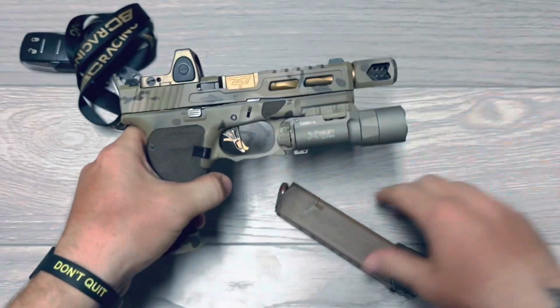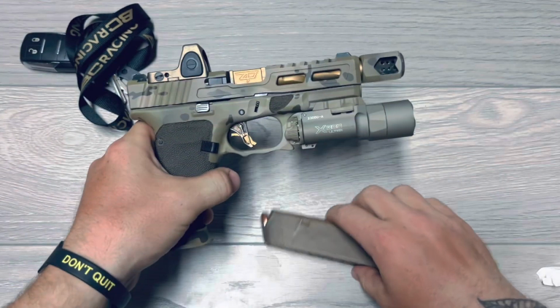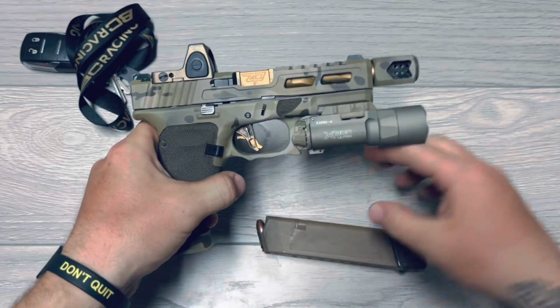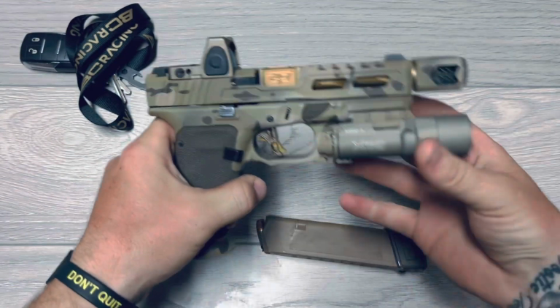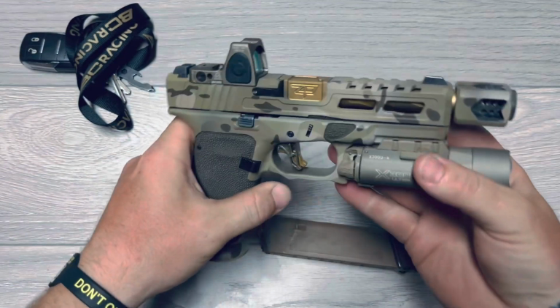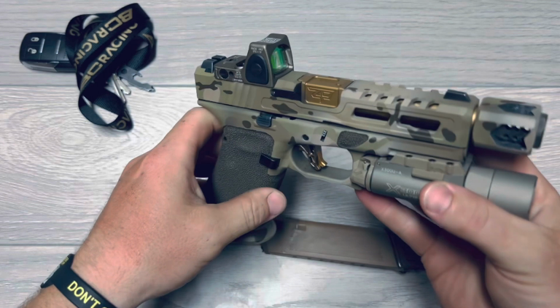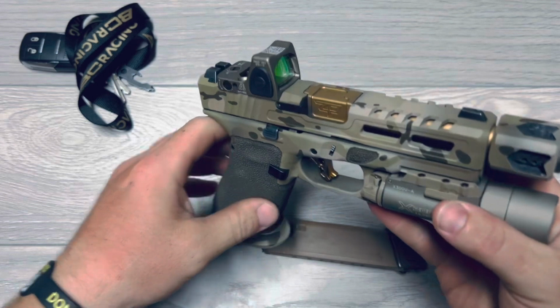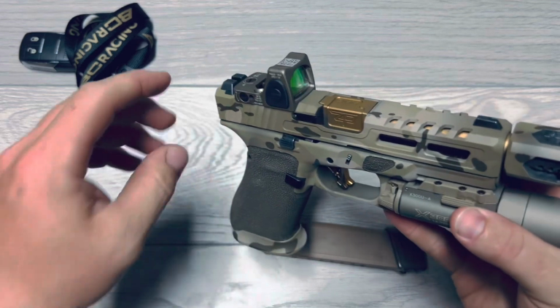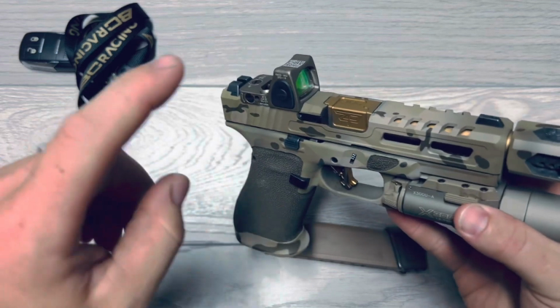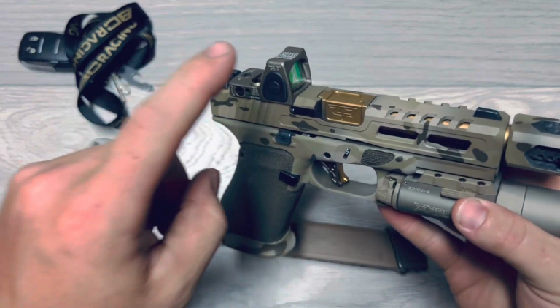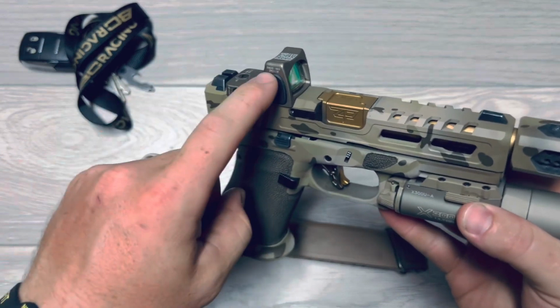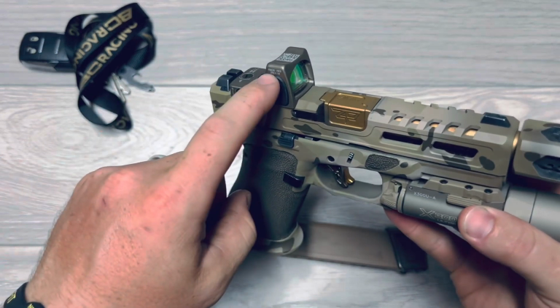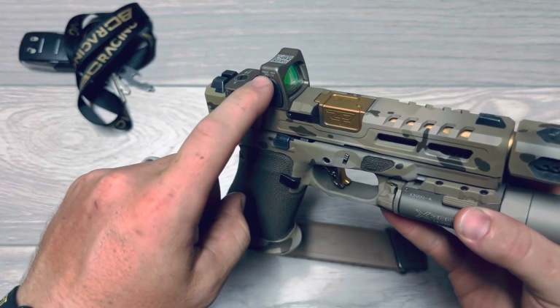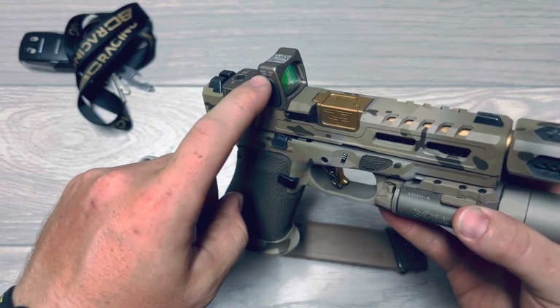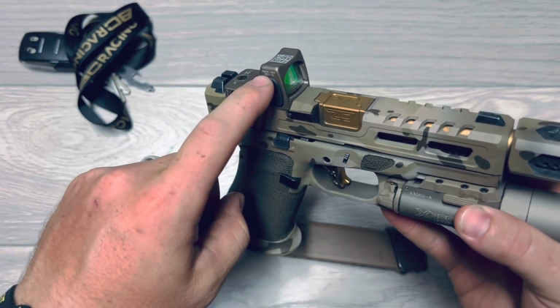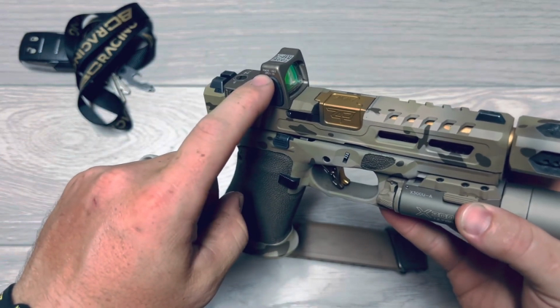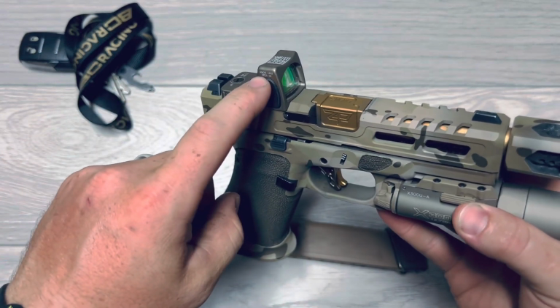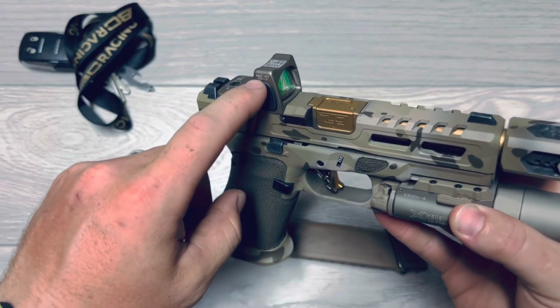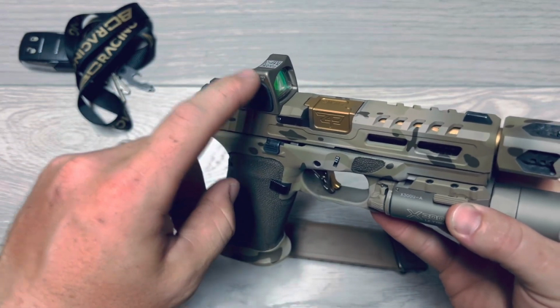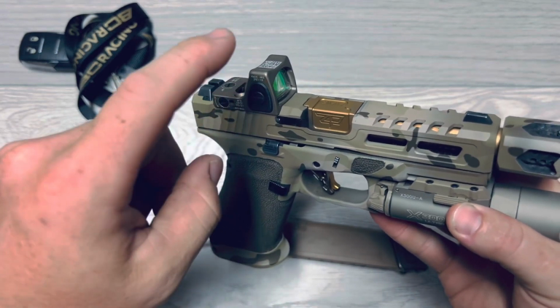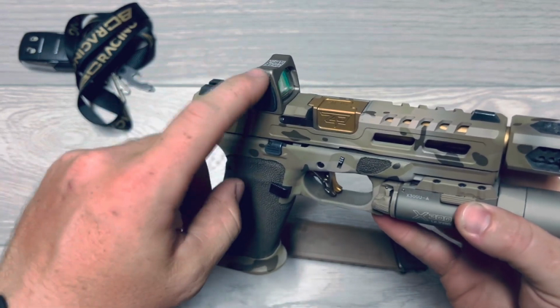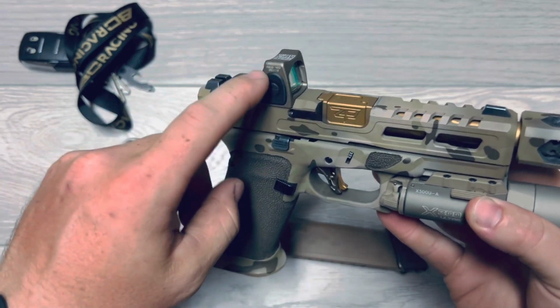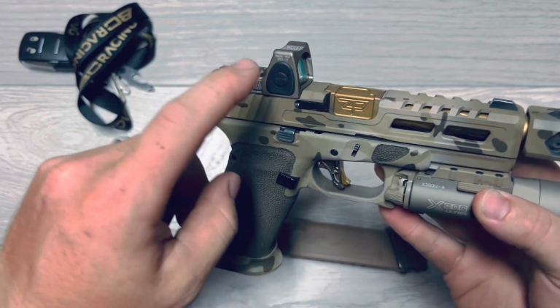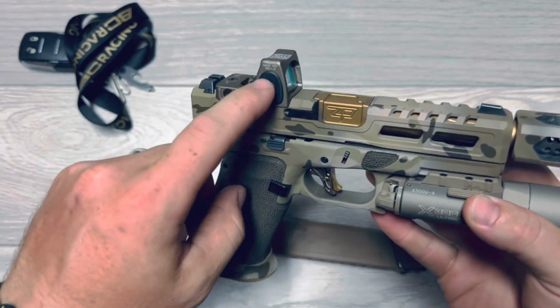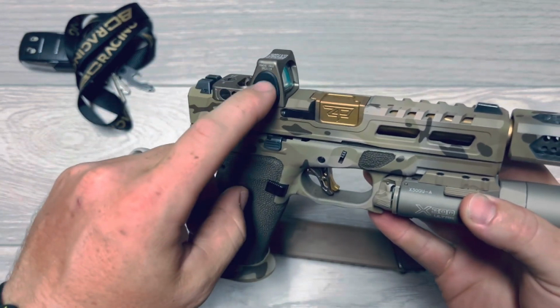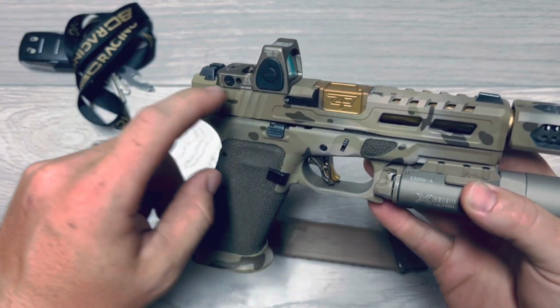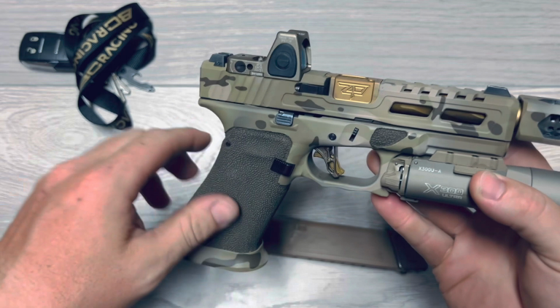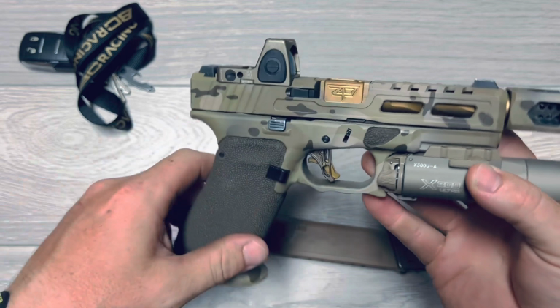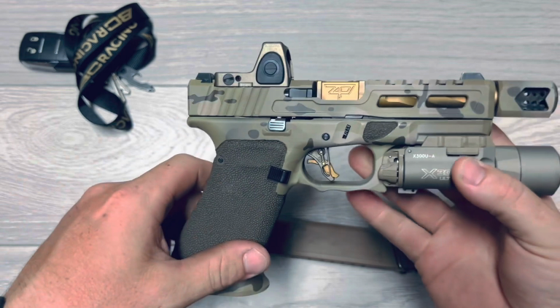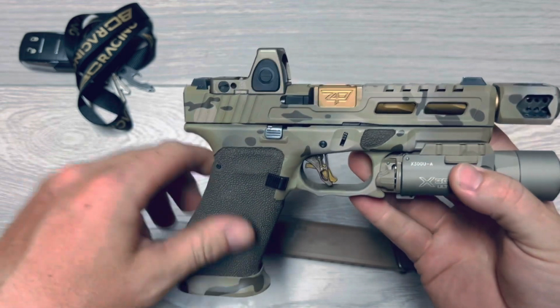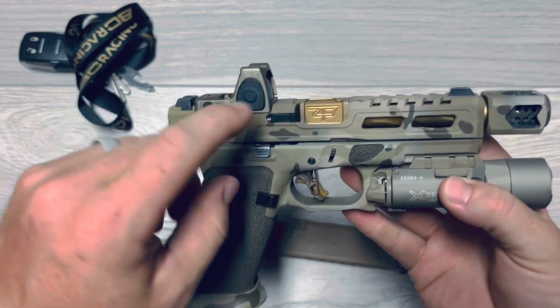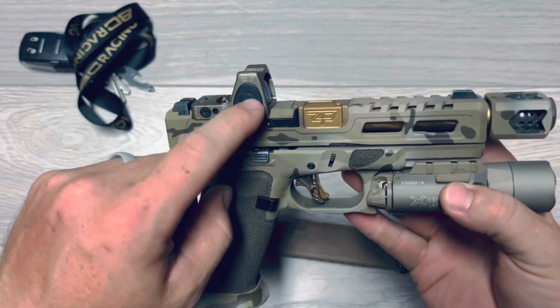We decided to go with a Trijicon RMR Type 2. I absolutely love this sight, and I had to have it, so I went with that sight there.